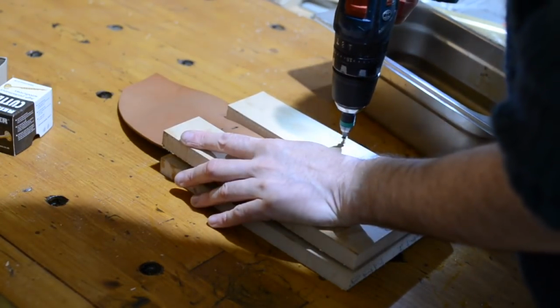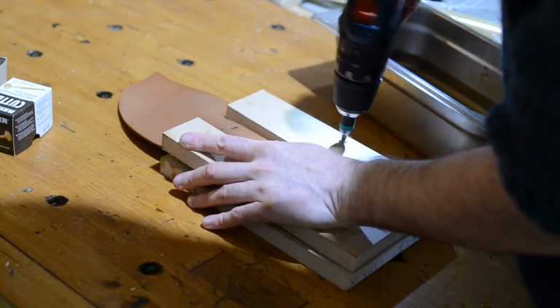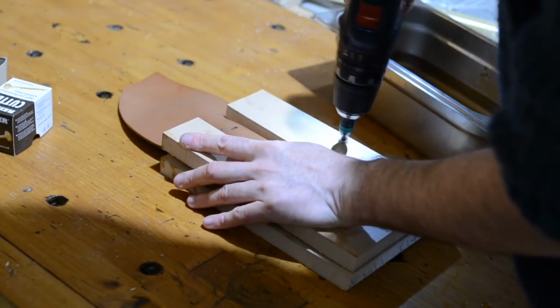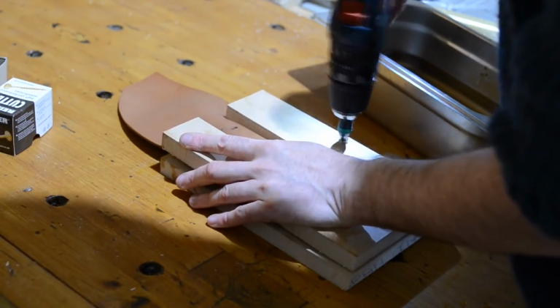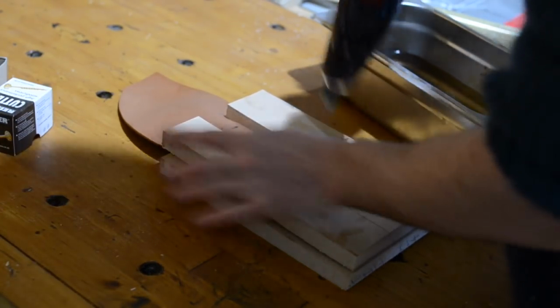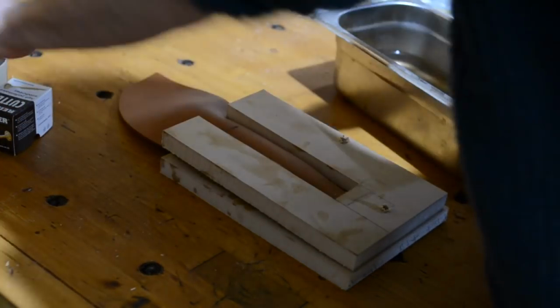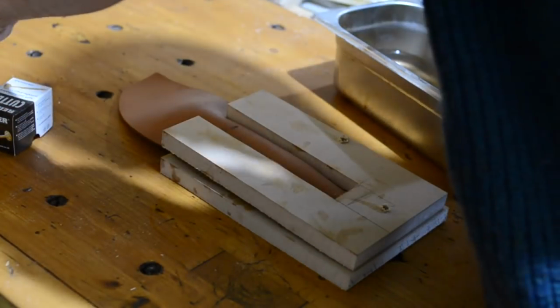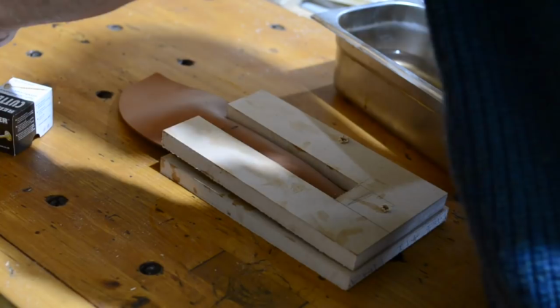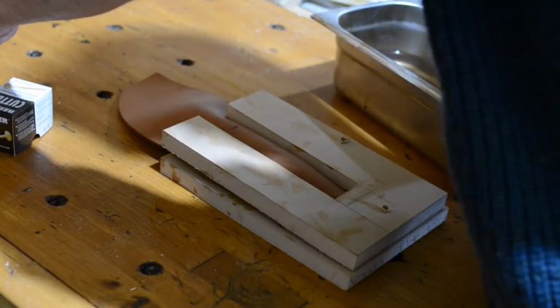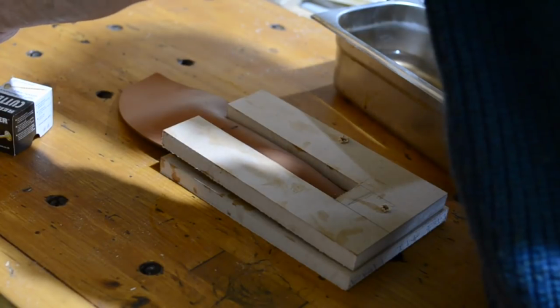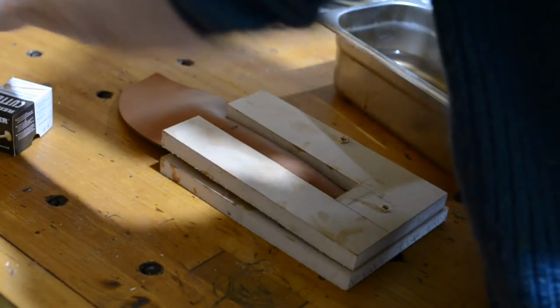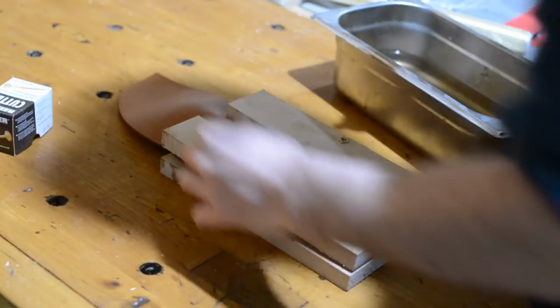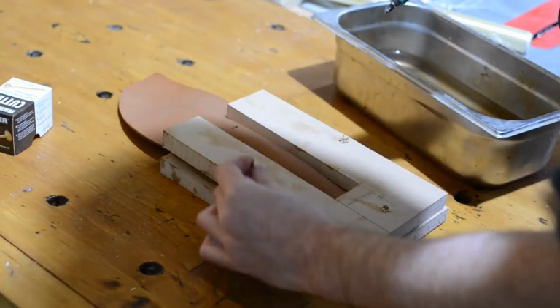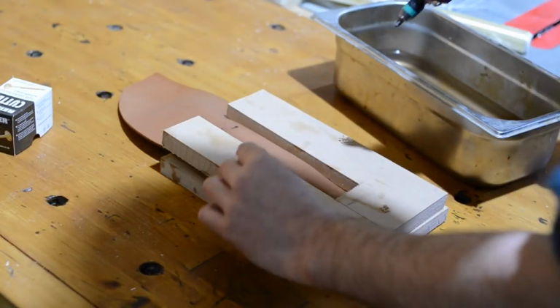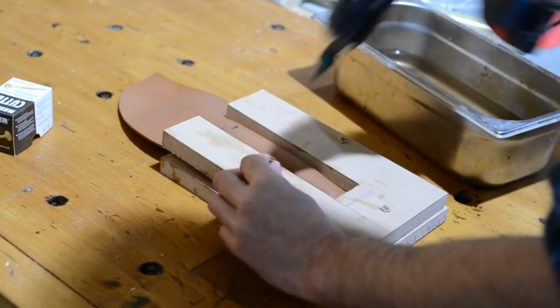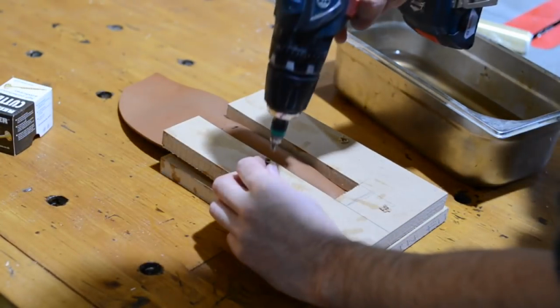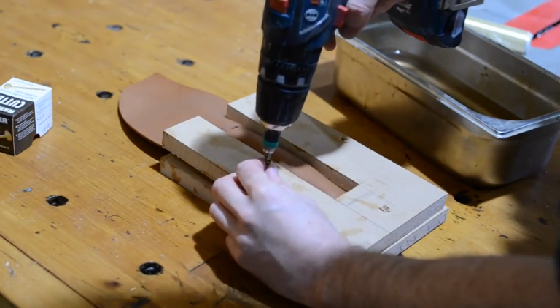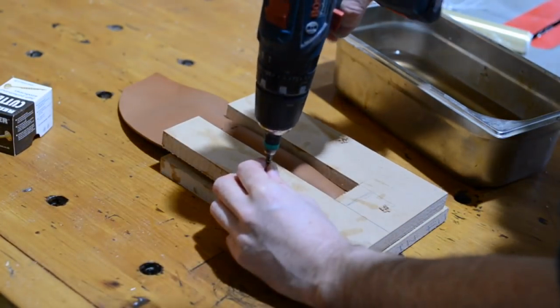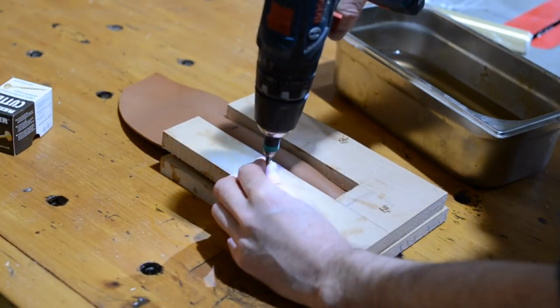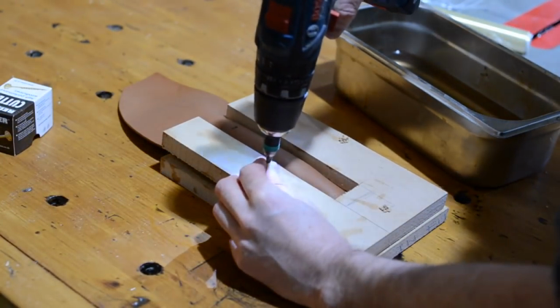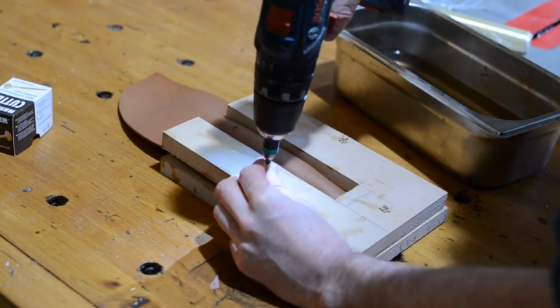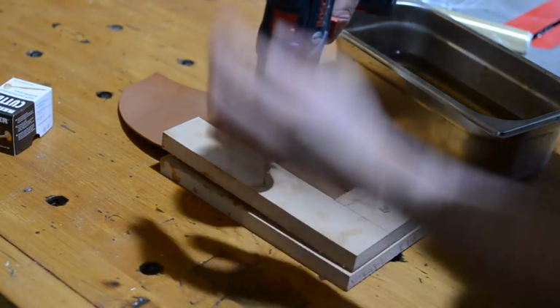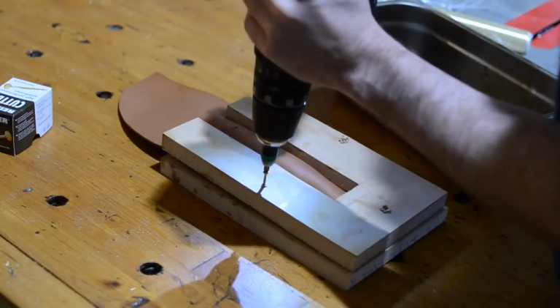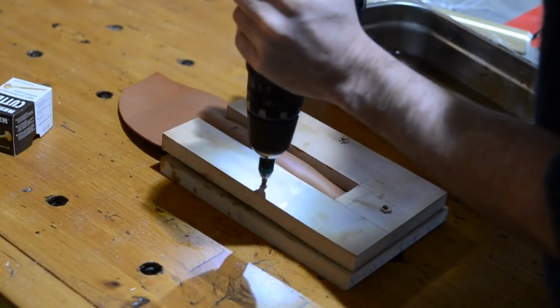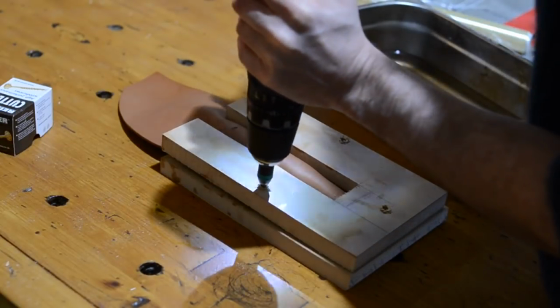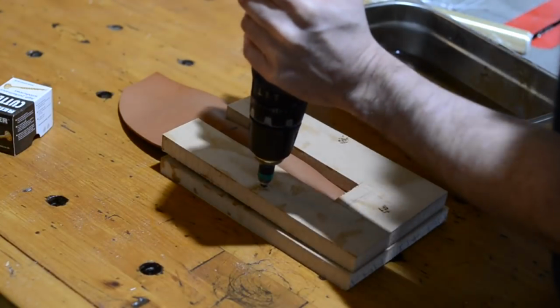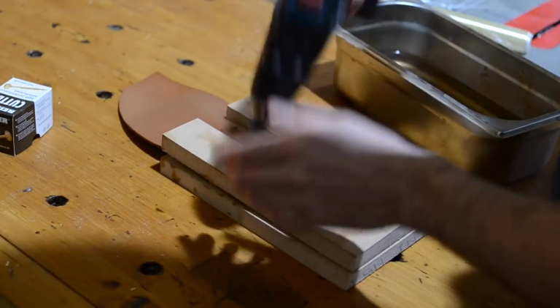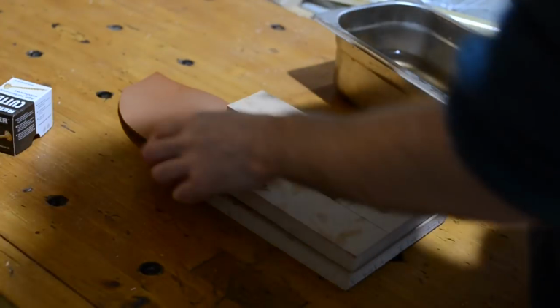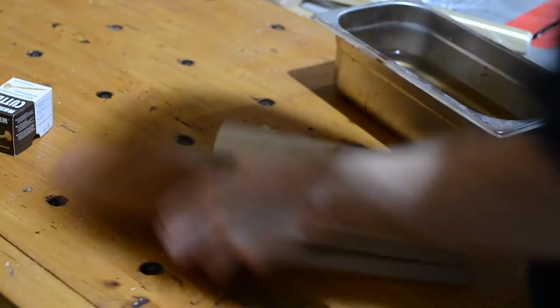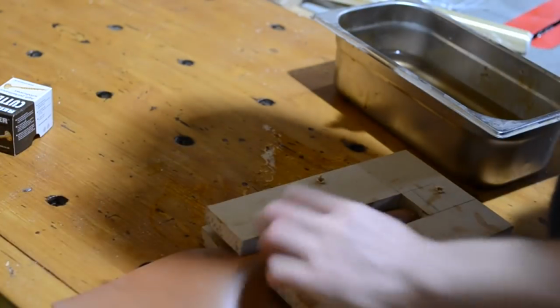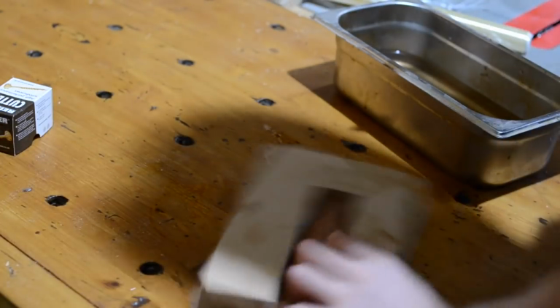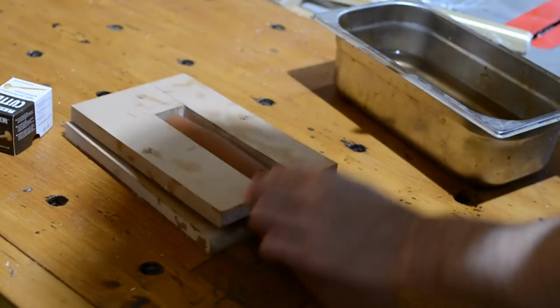This is much quicker and easier to do and the screws actually provide really quite a lot of clamping force. I put the screws in quite close to the edge so they don't touch the leather at all. When I've got enough screws in I can then take the whole thing inside and leave it there for about three days until the leather is fully dried out.